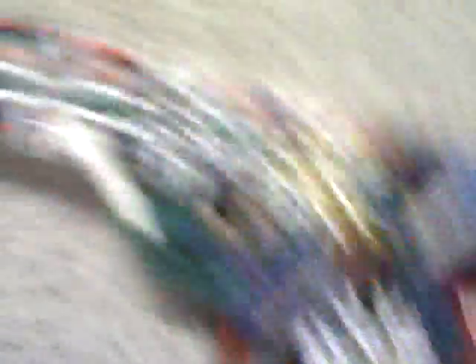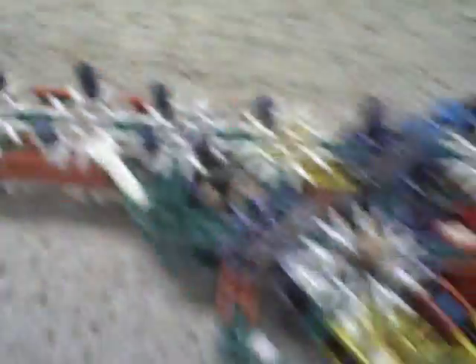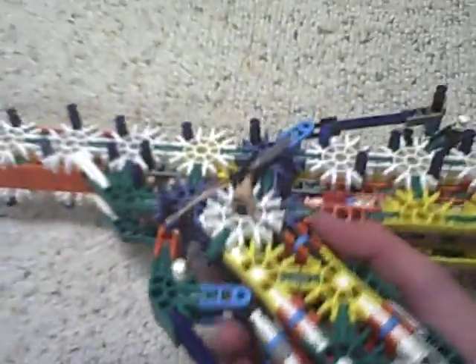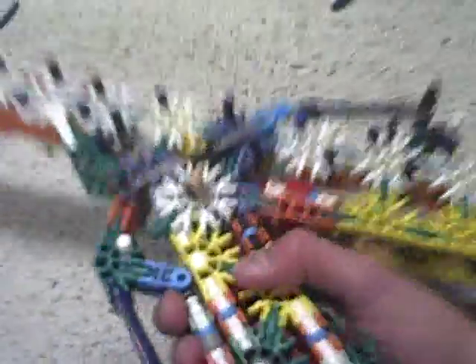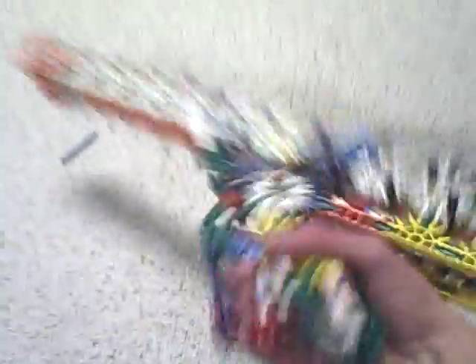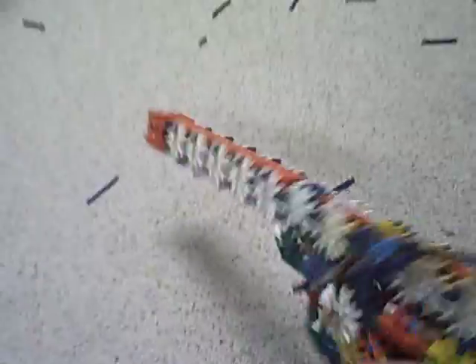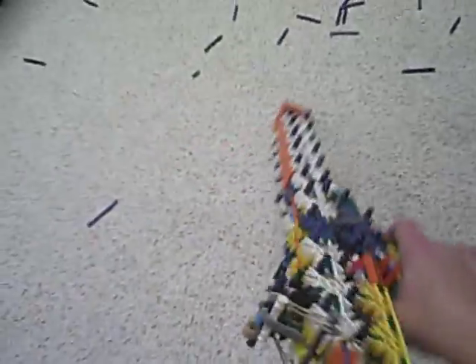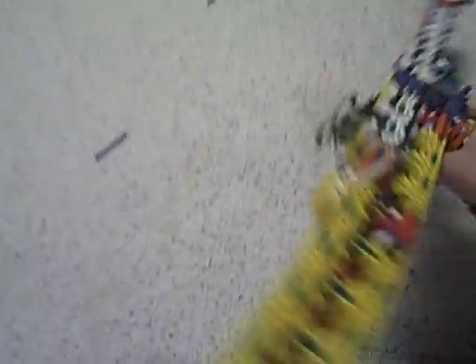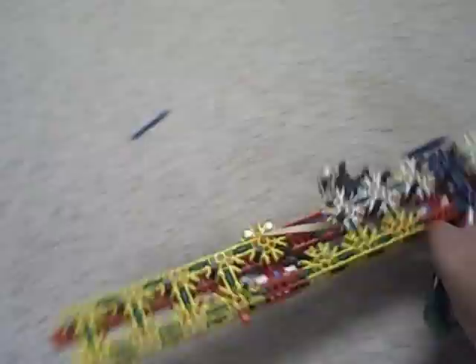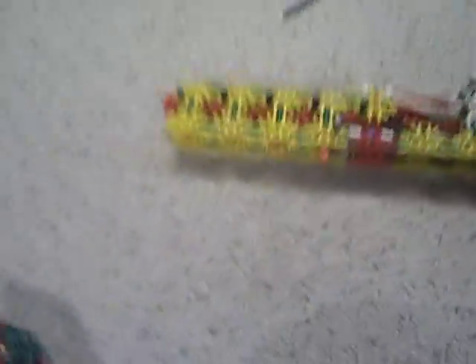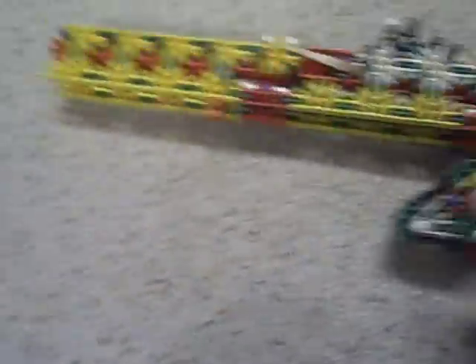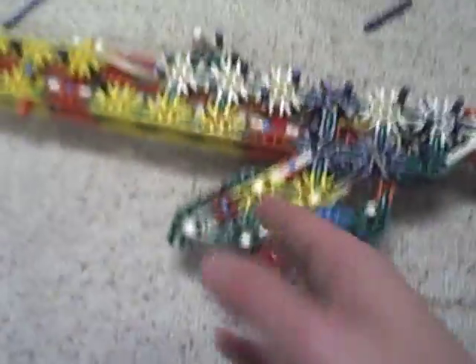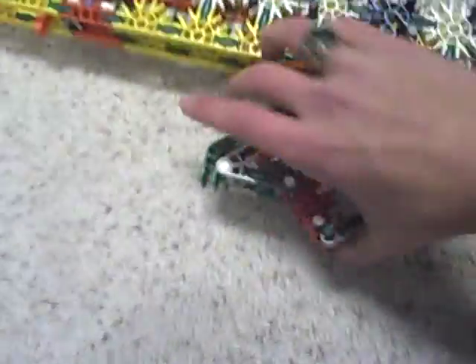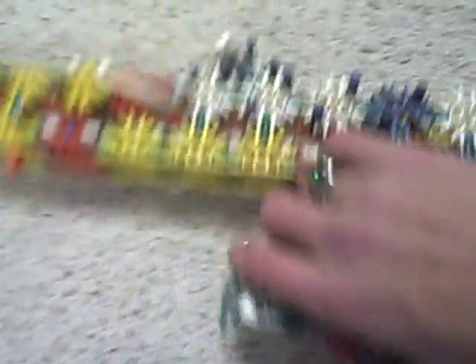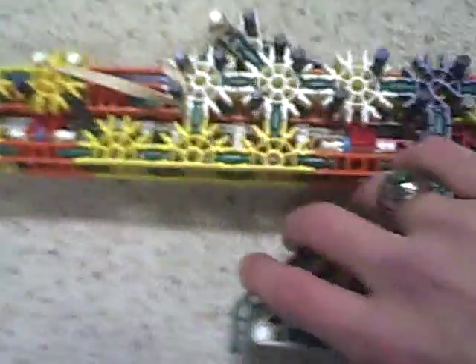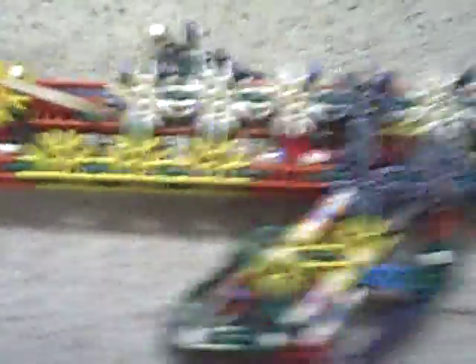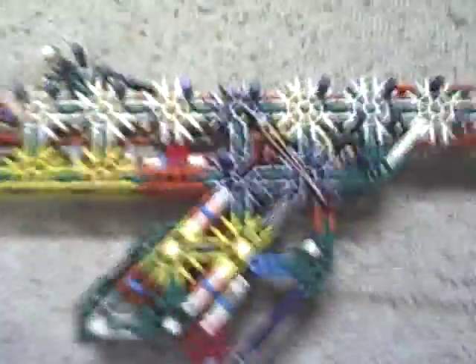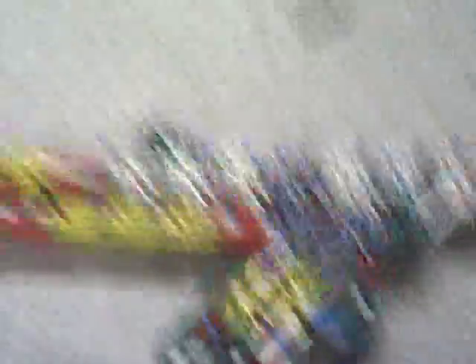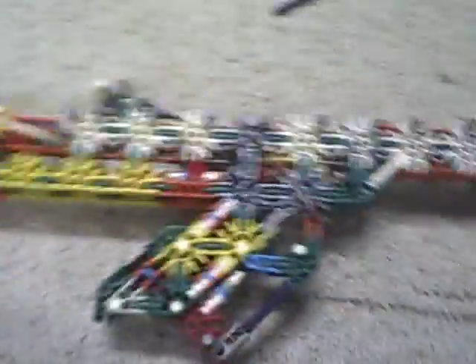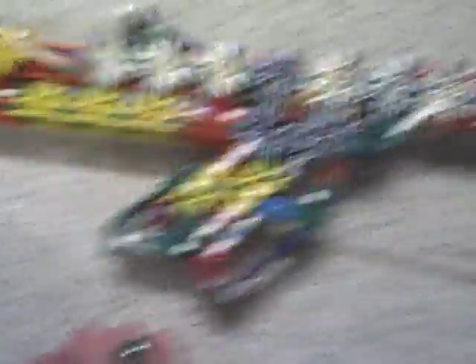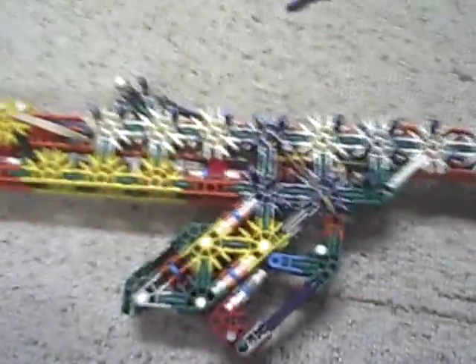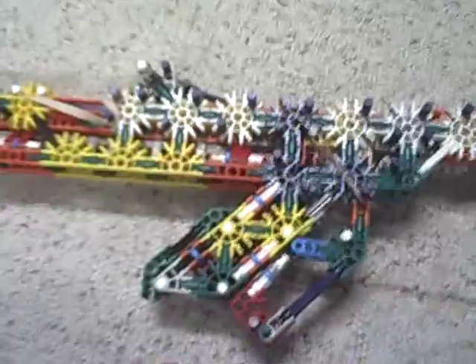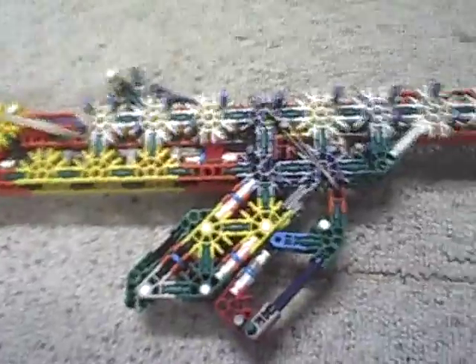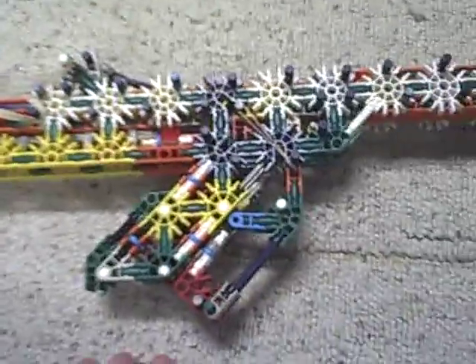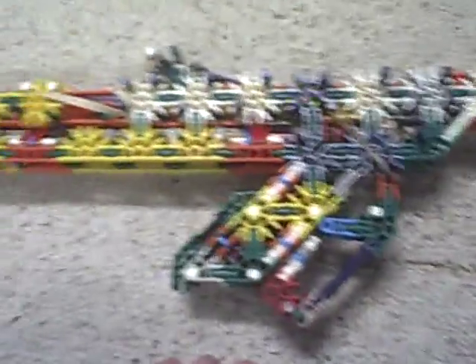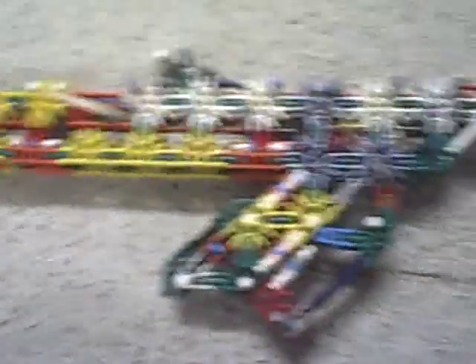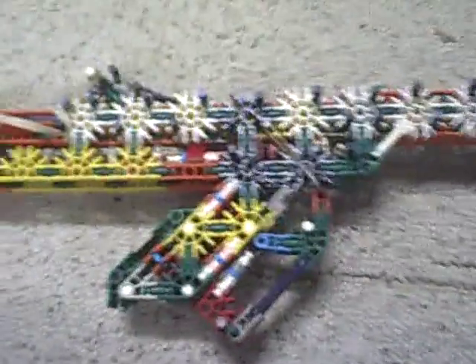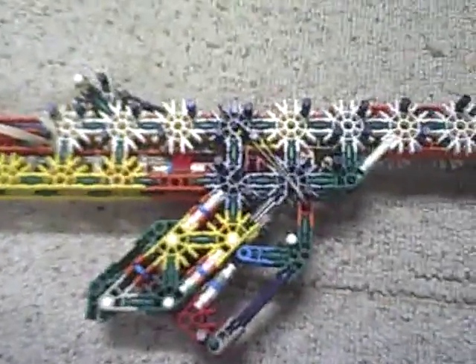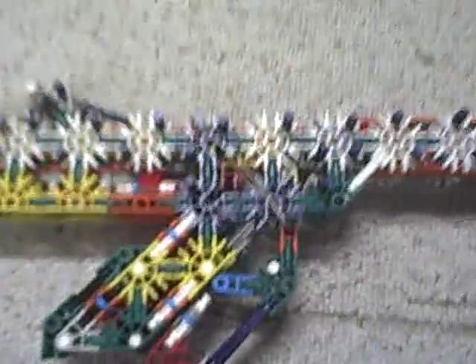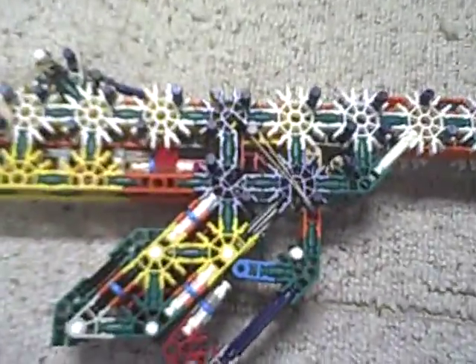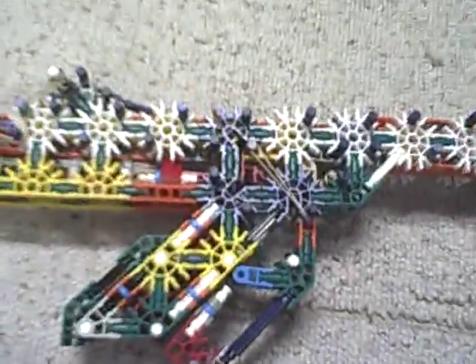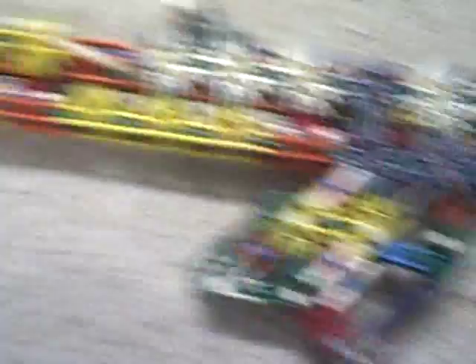I'm going to — just in case some of you want to maybe make this and modify it so it does work — I'm going to take the sidewall off right now so you guys can see the mechanism closer.